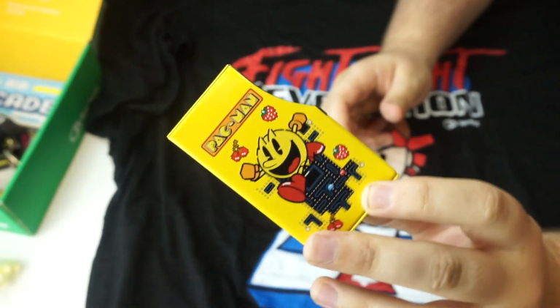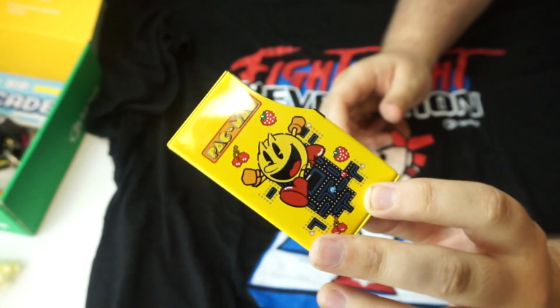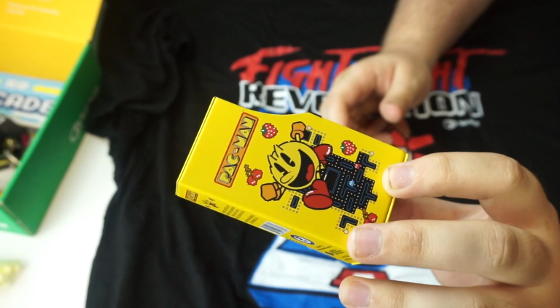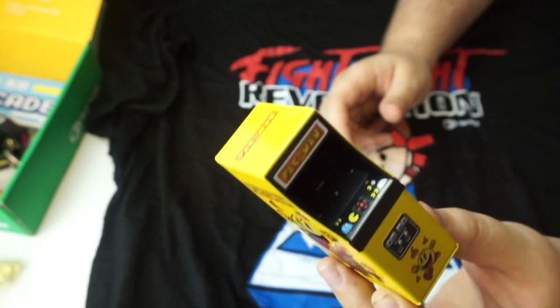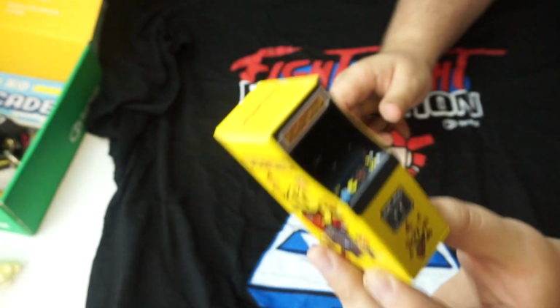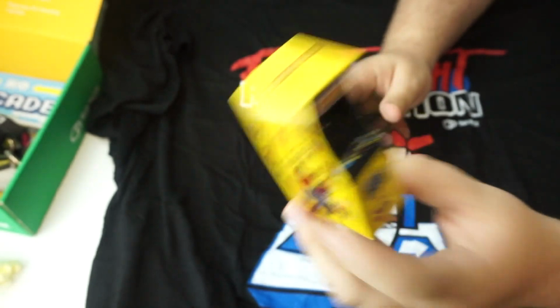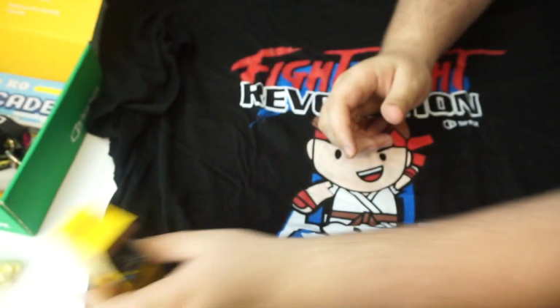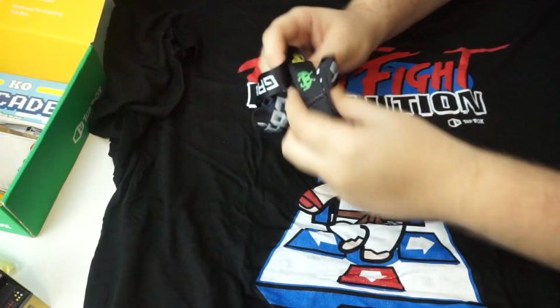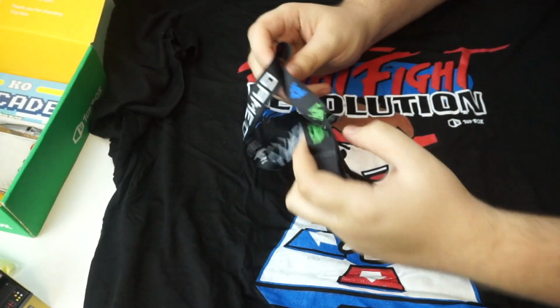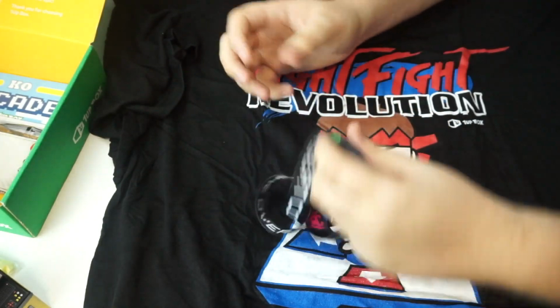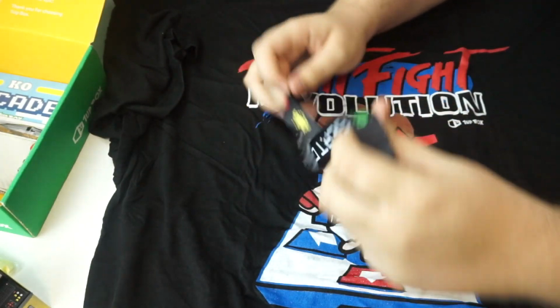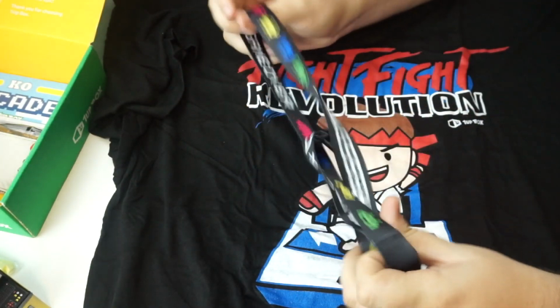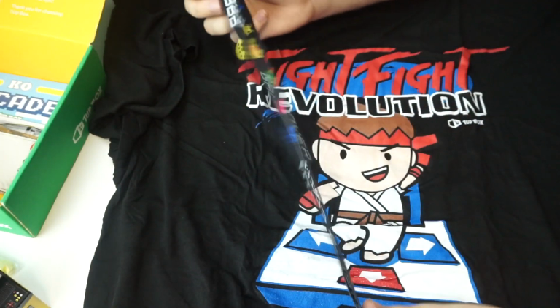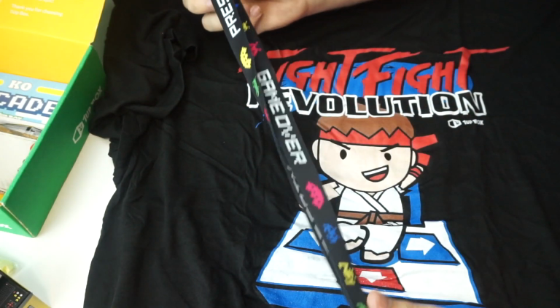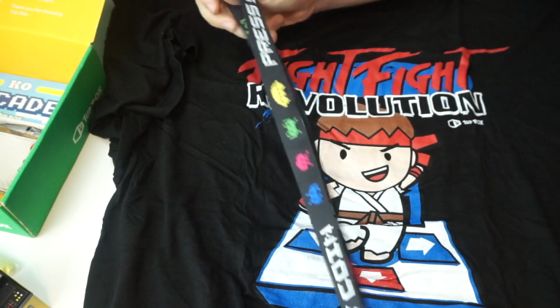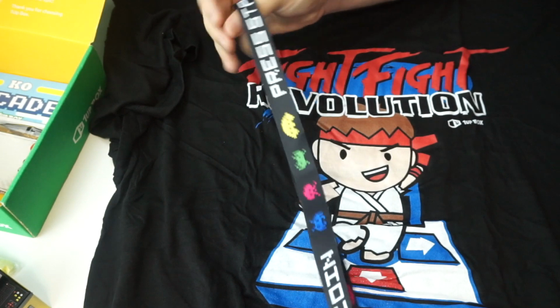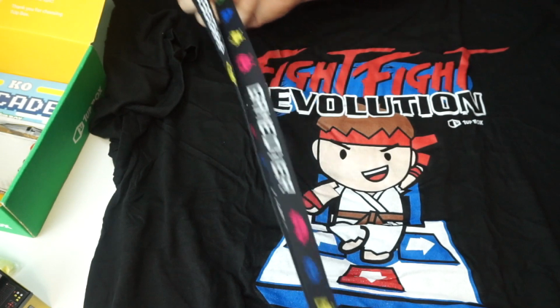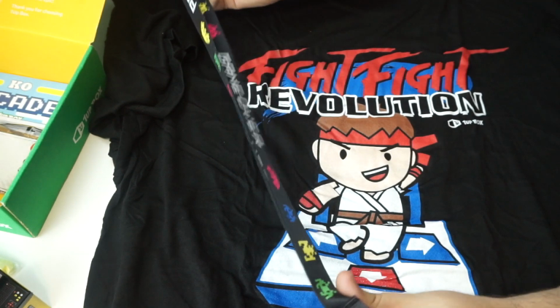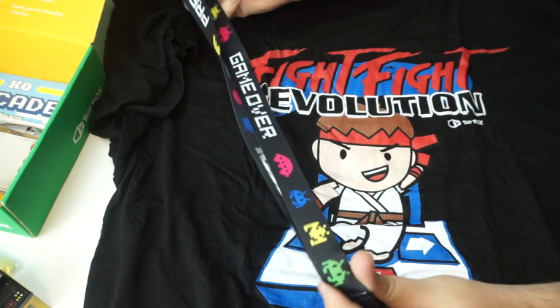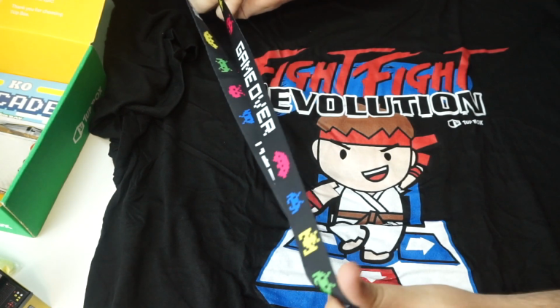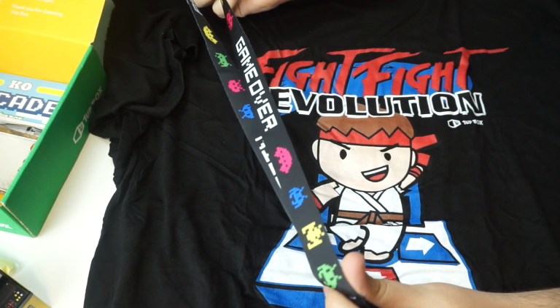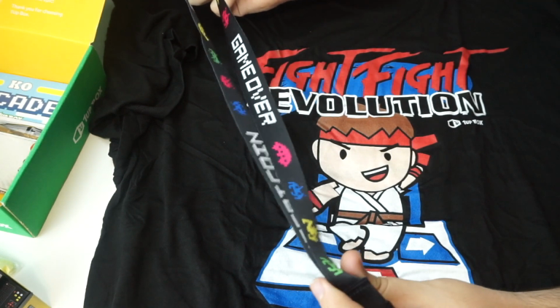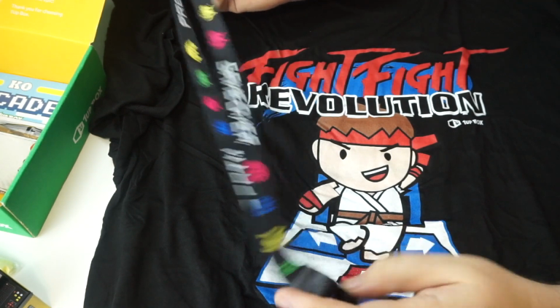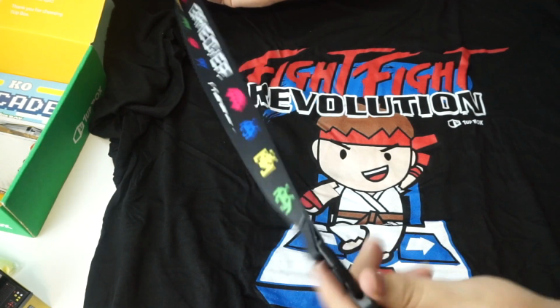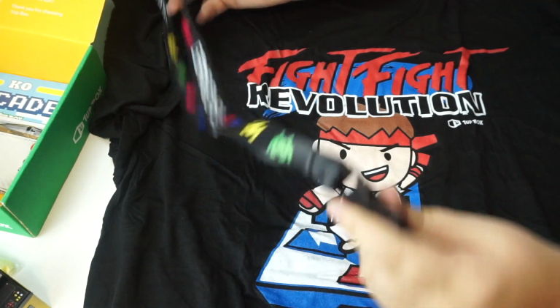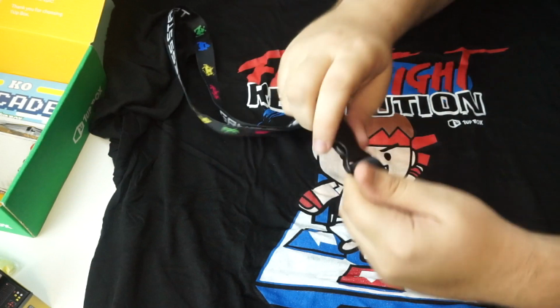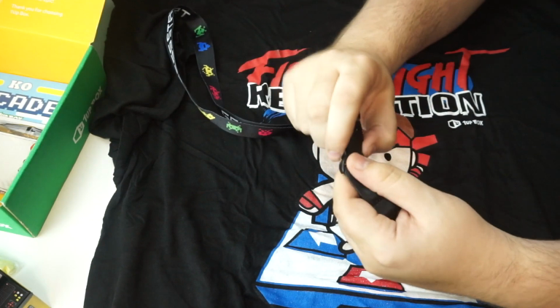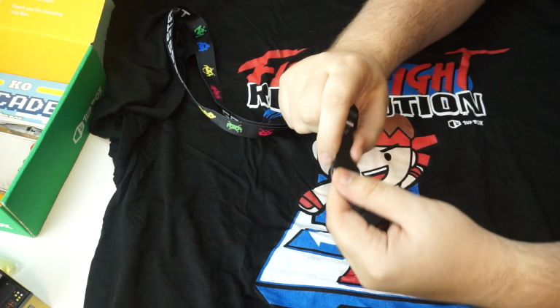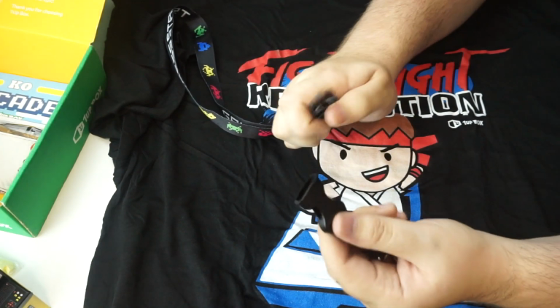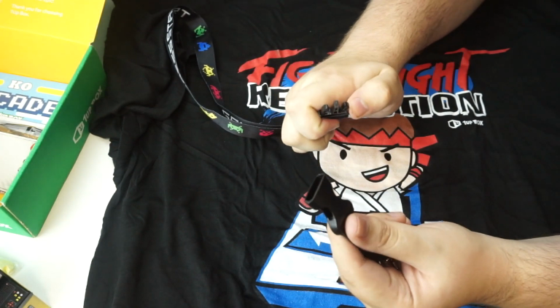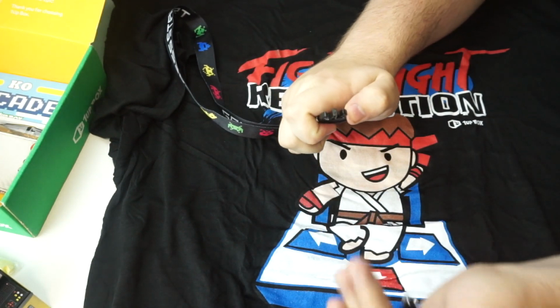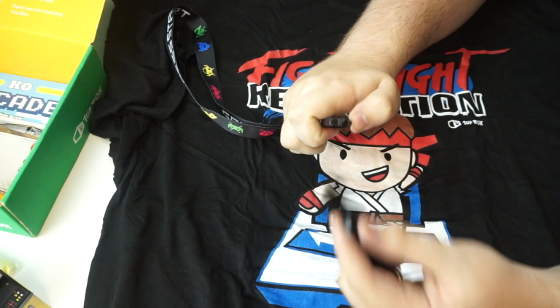Next up, we have a lanyard that says 'game over' and 'press start', and has some invader aliens in it. Looks really good, and once again, really good quality. It actually has a buckle on it, so you can take it right off.